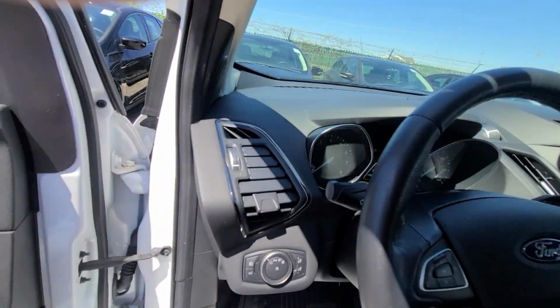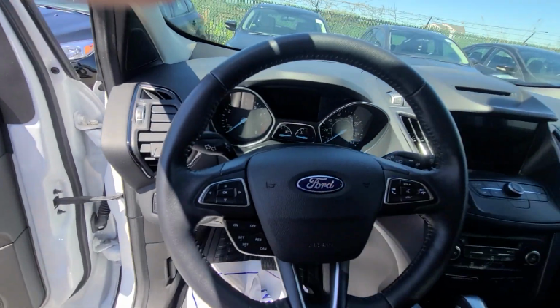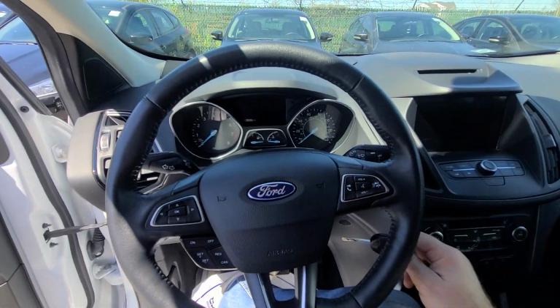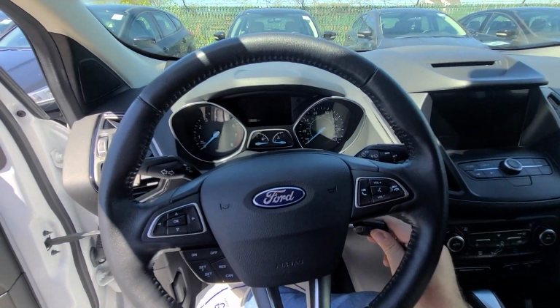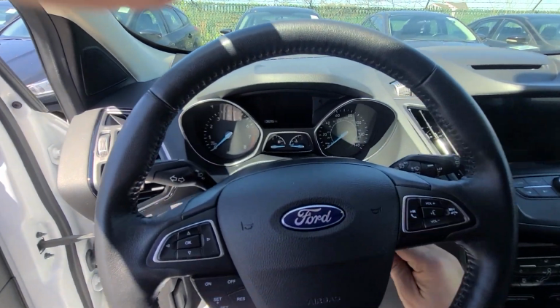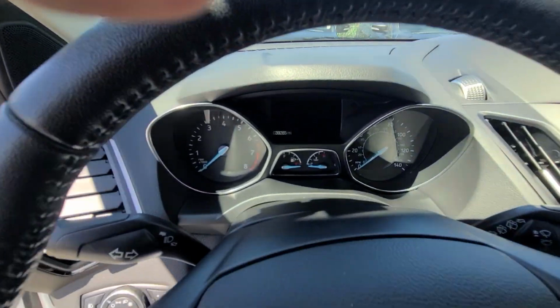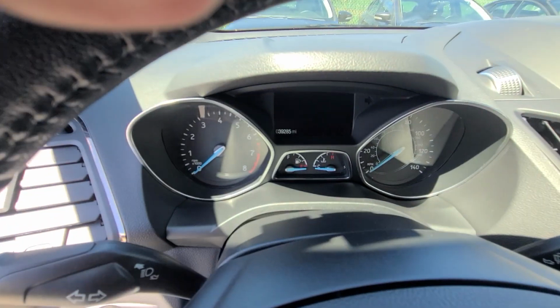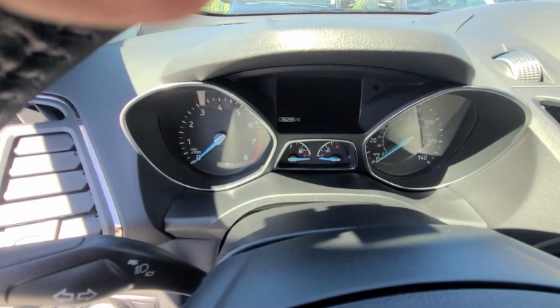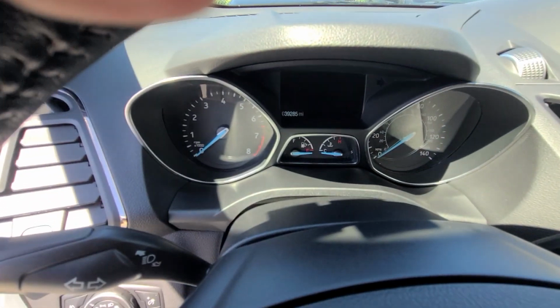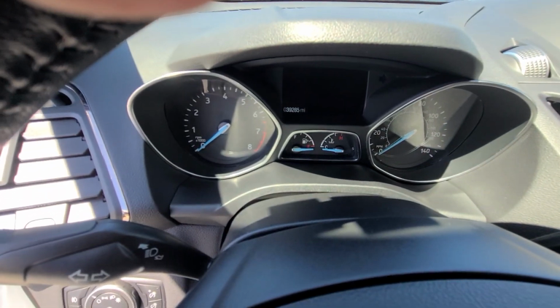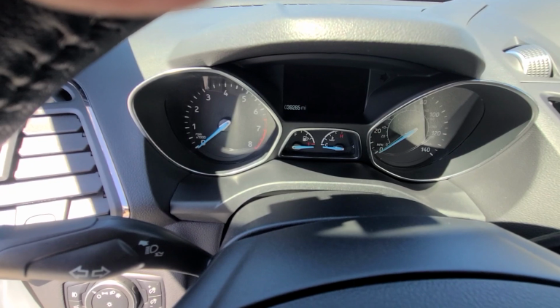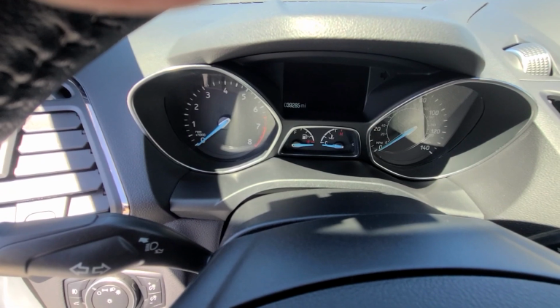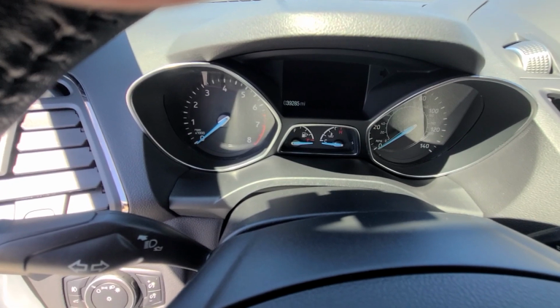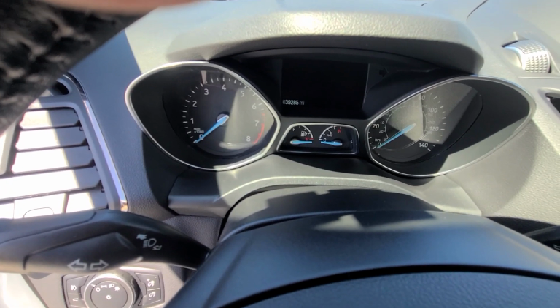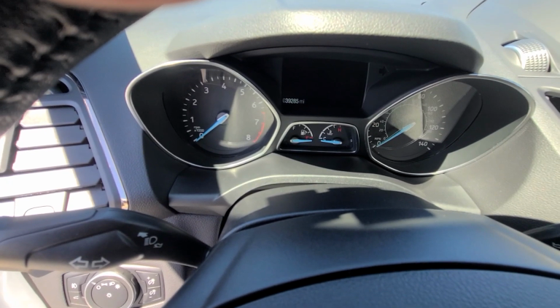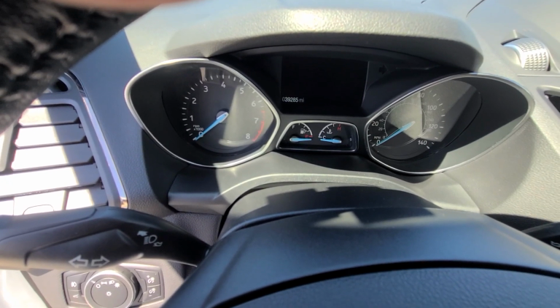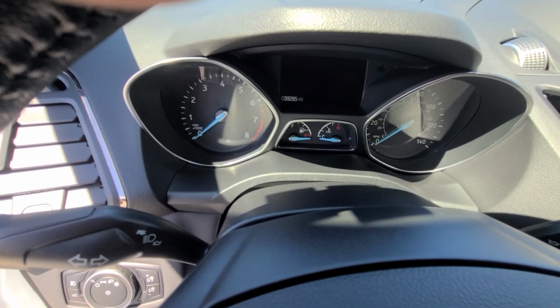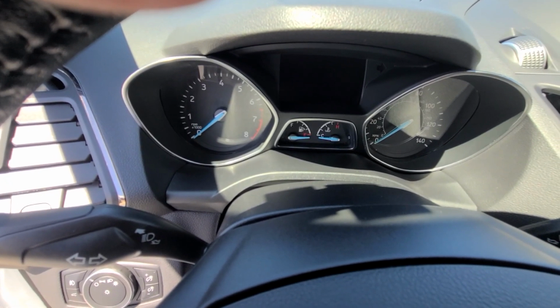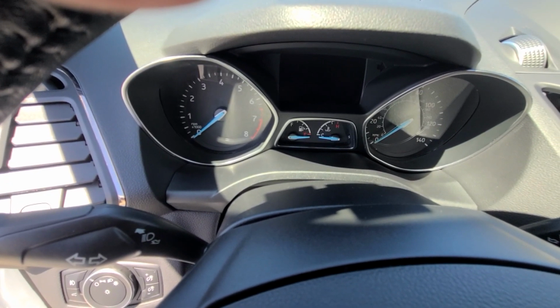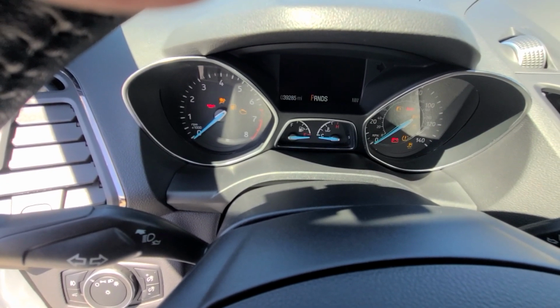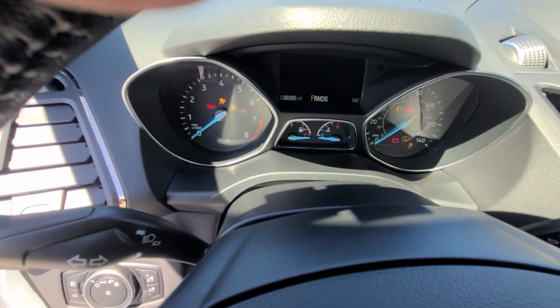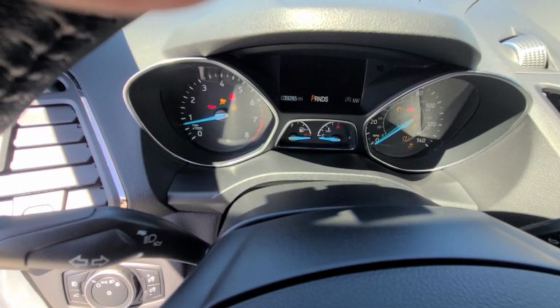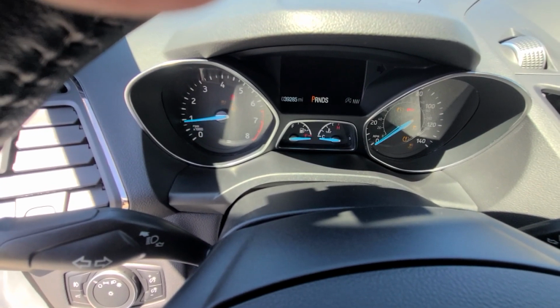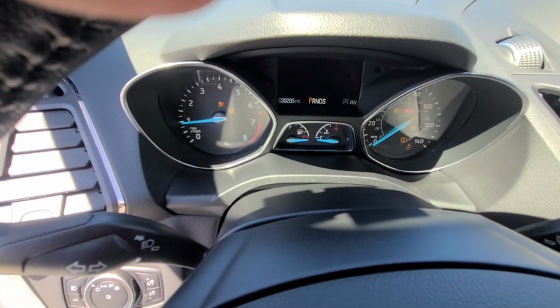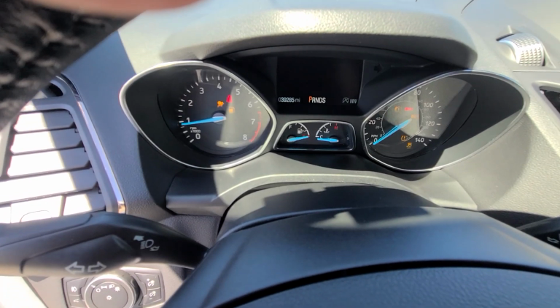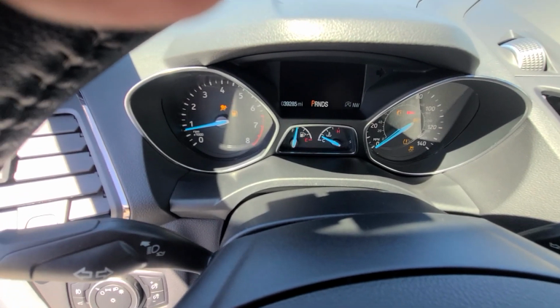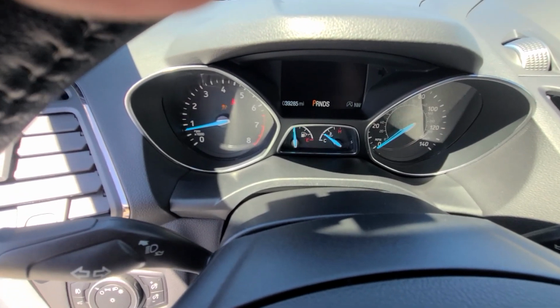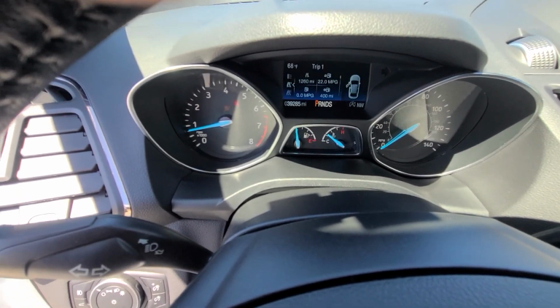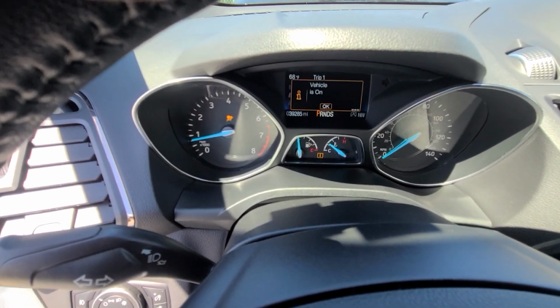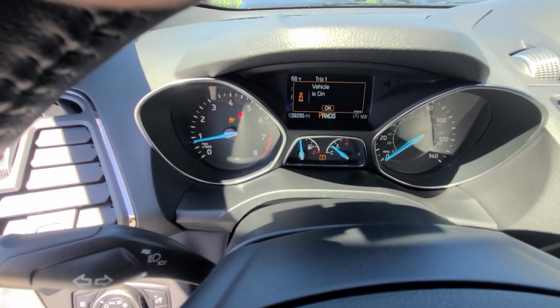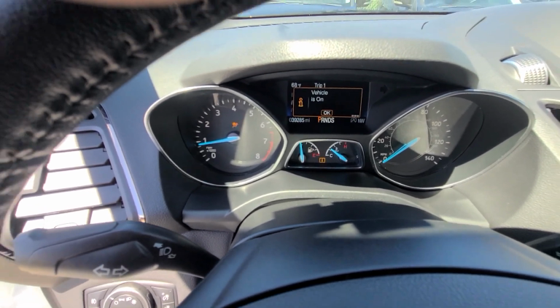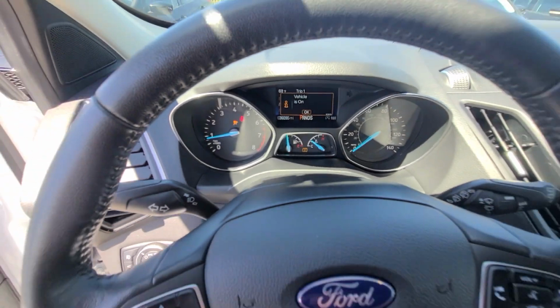Our main webpage is macombauto.com, always up to date — if you see this vehicle advertised, that means it is available. 39,285 miles on the clock, full tank of gas.